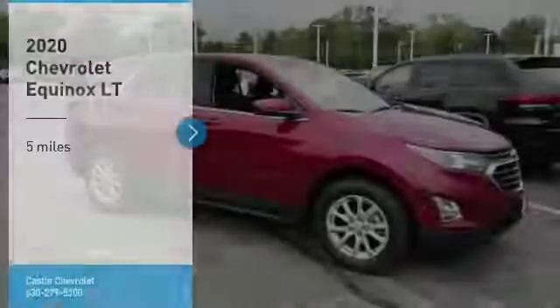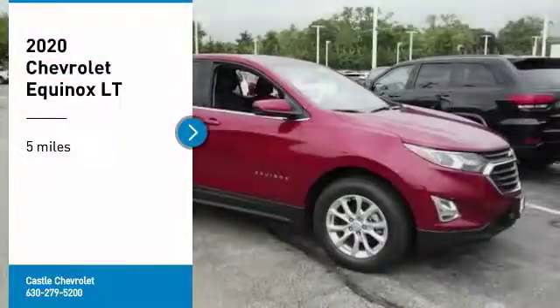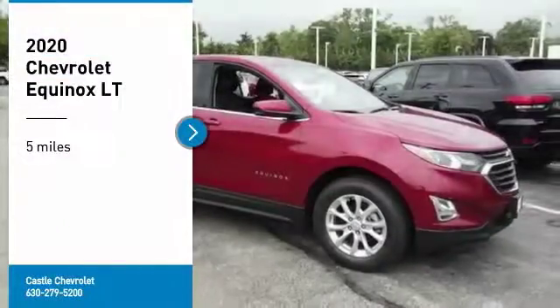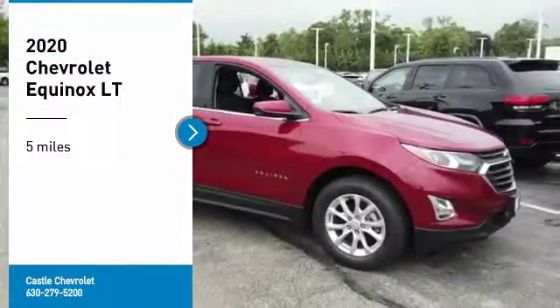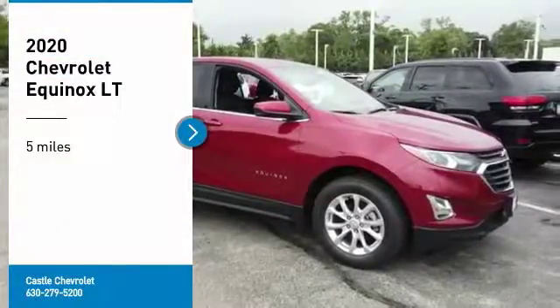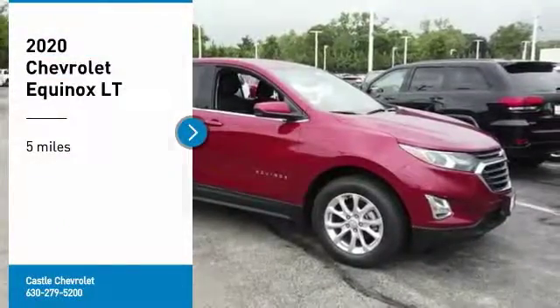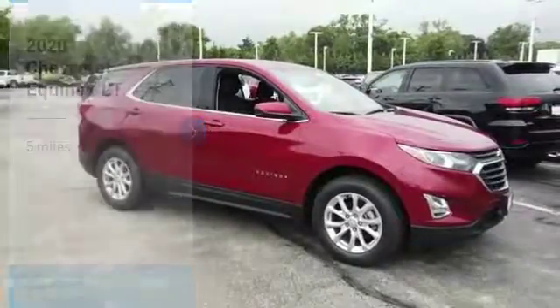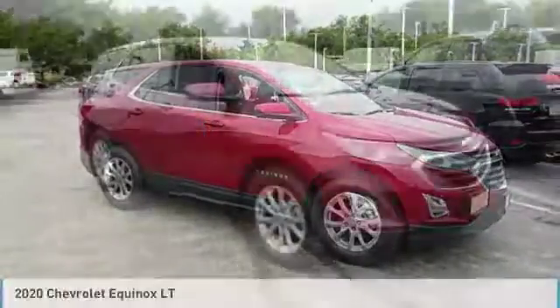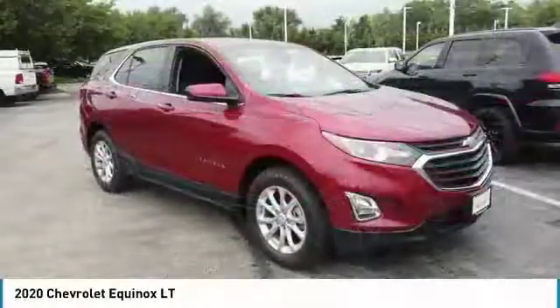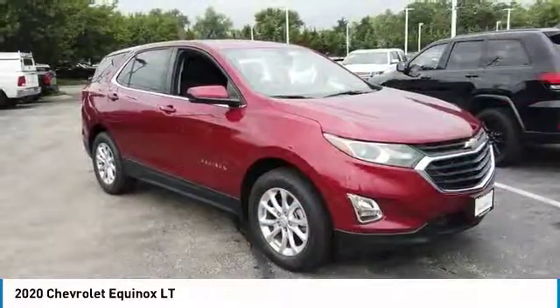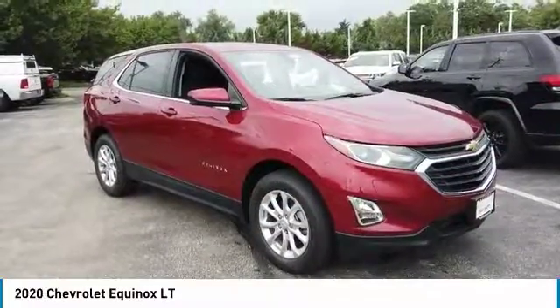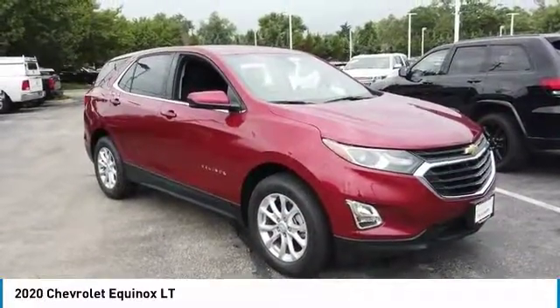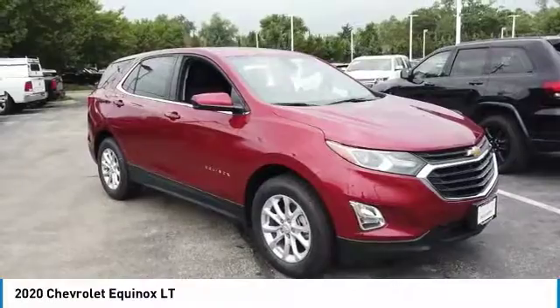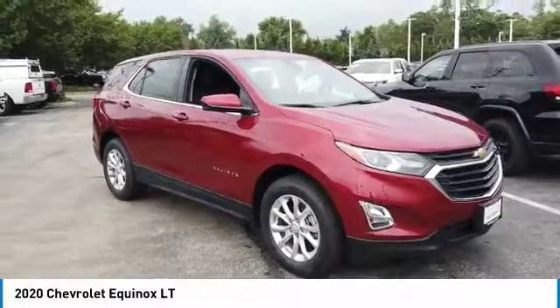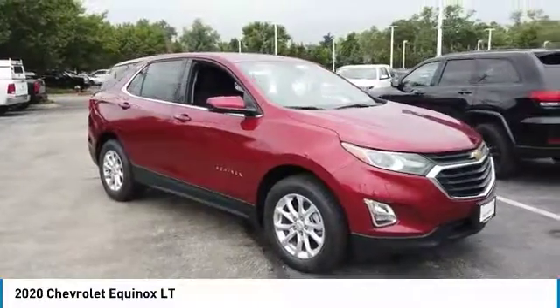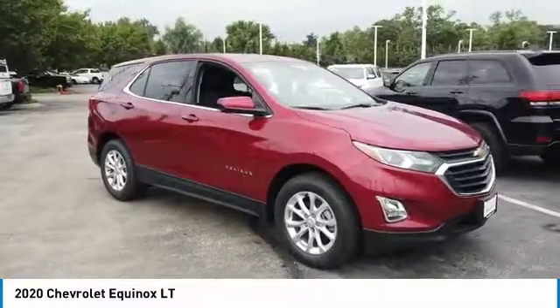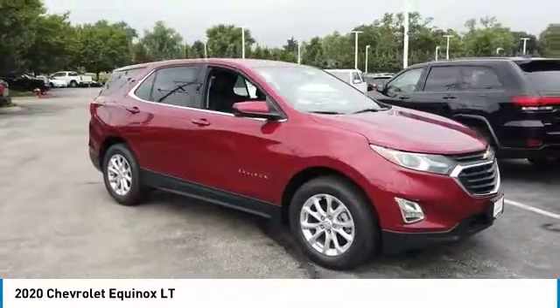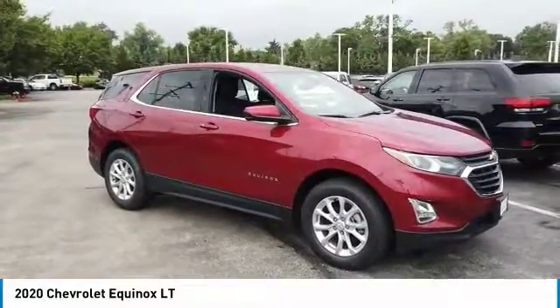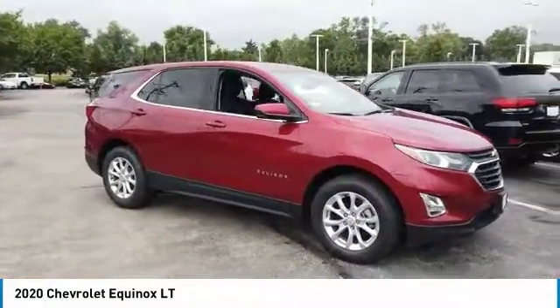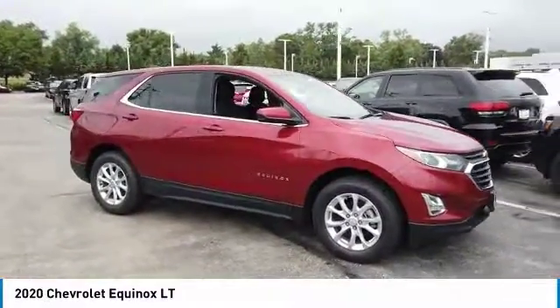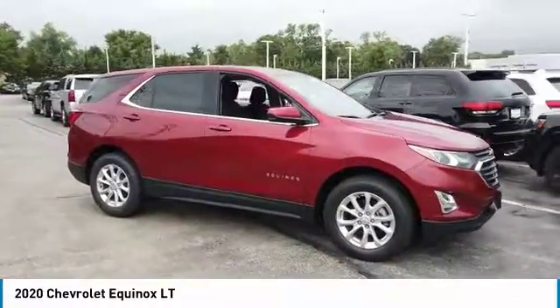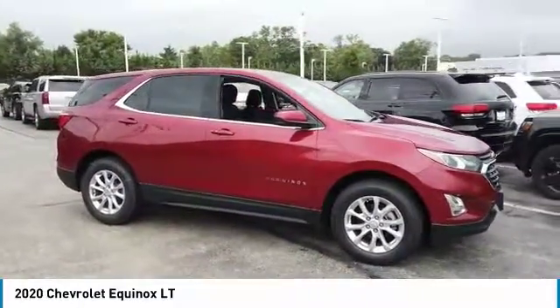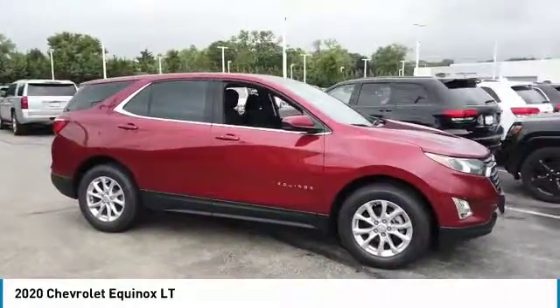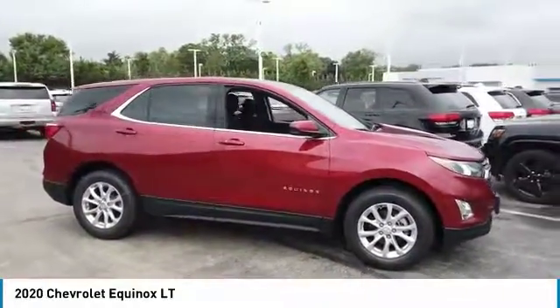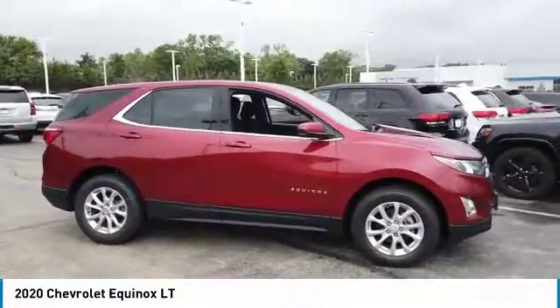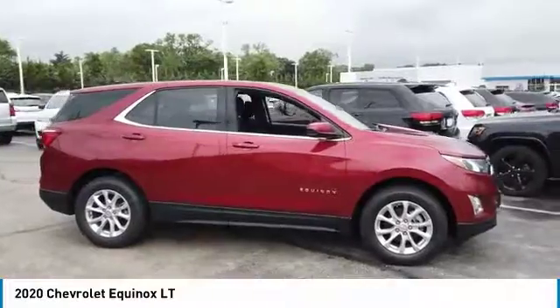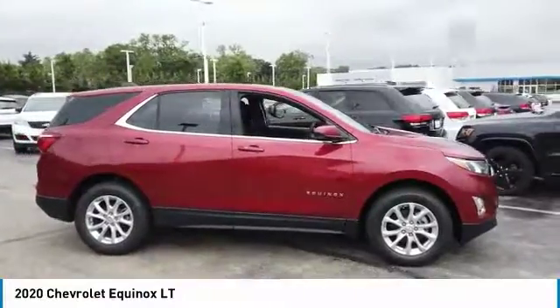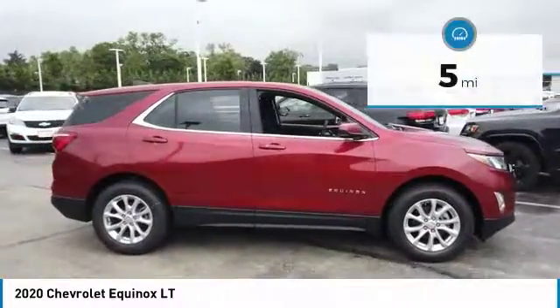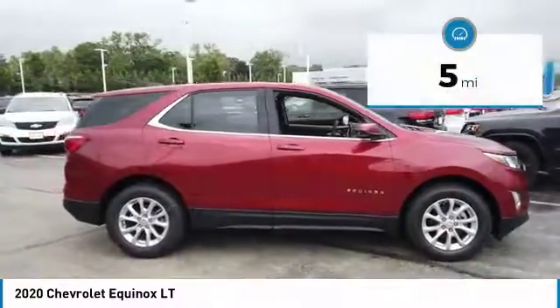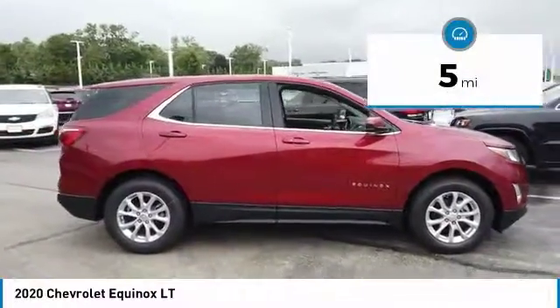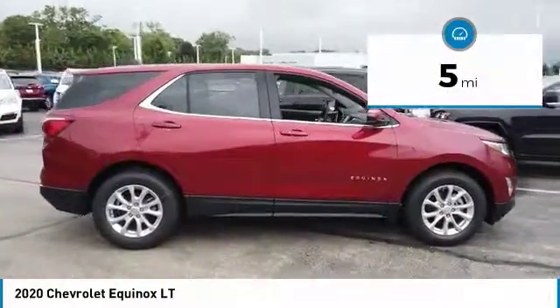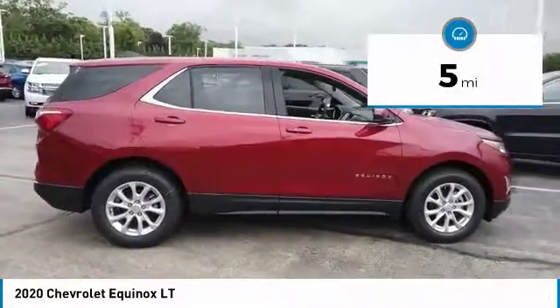Looking for the right vehicle? Check out the 2020 Equinox. Fuel efficiency, safety, and value equals the Chevy Equinox. This vehicle has less than 100 miles.